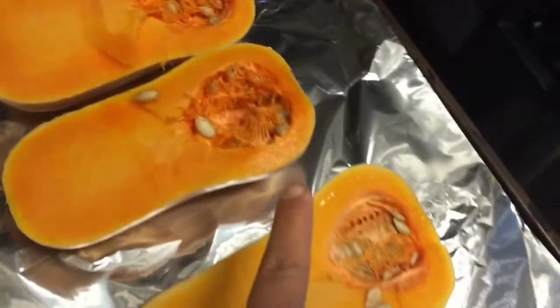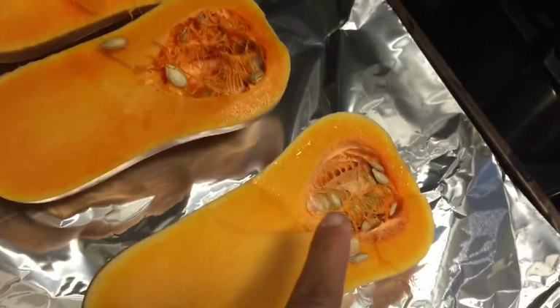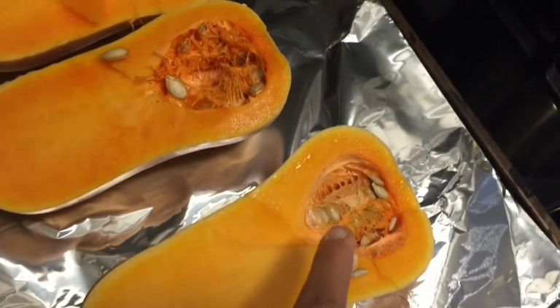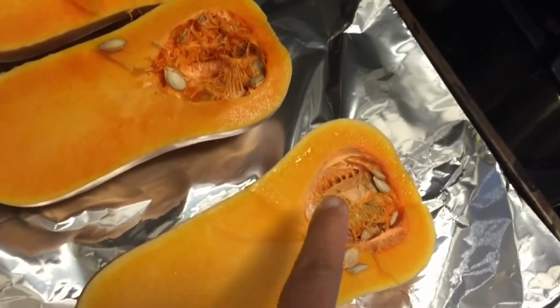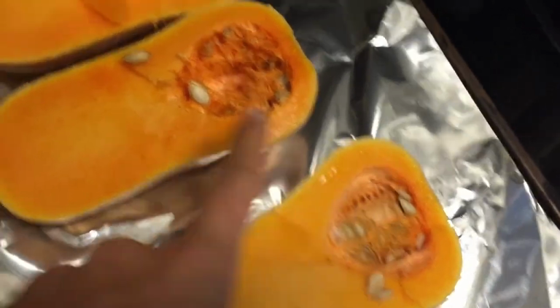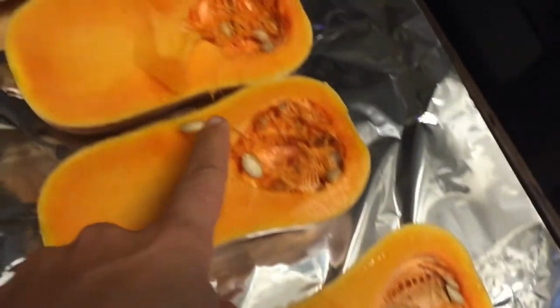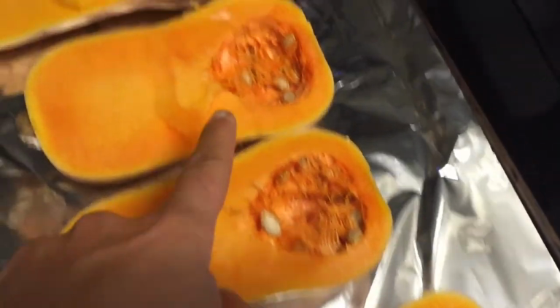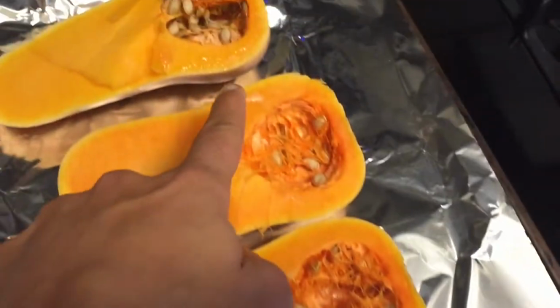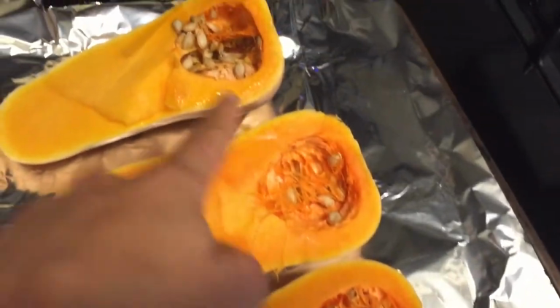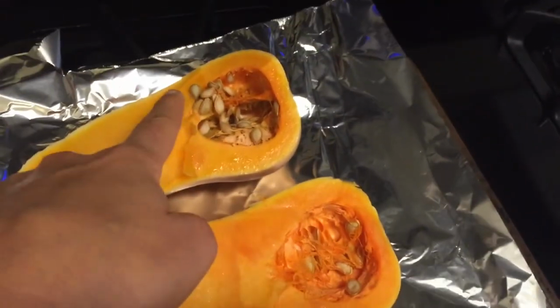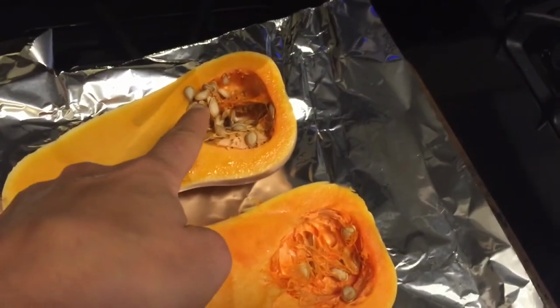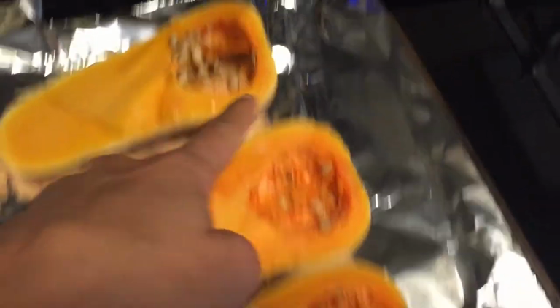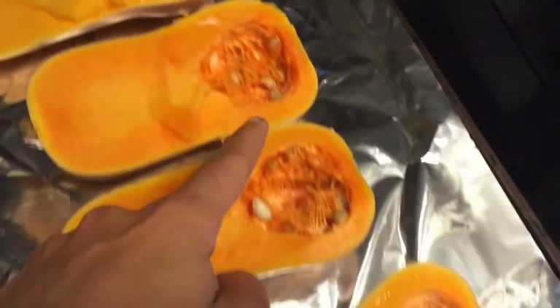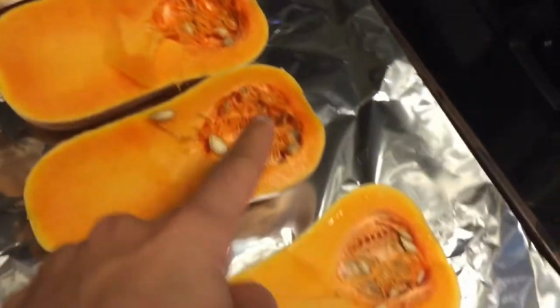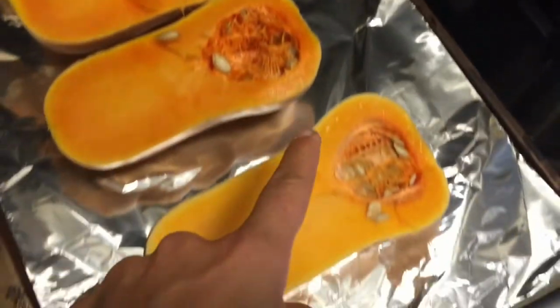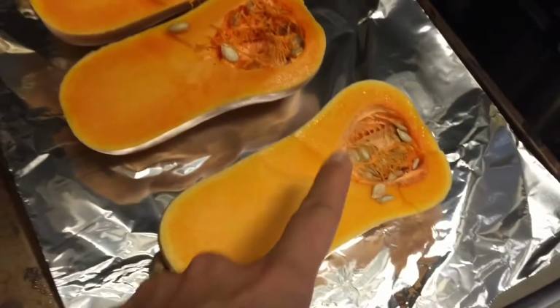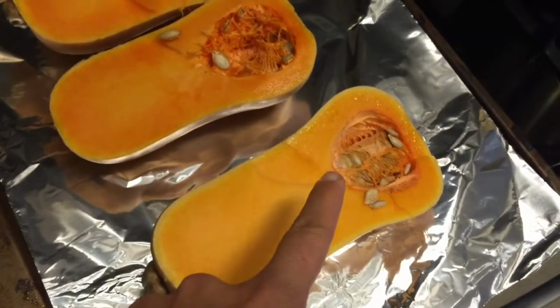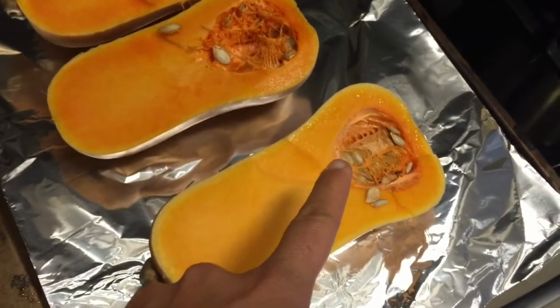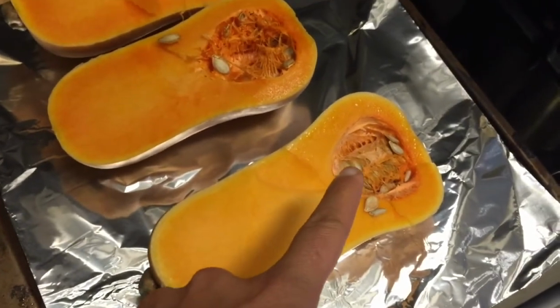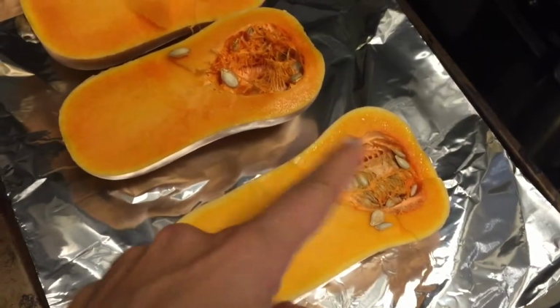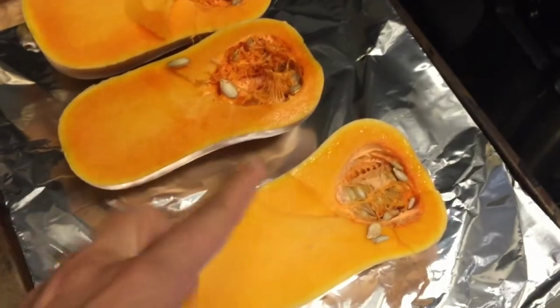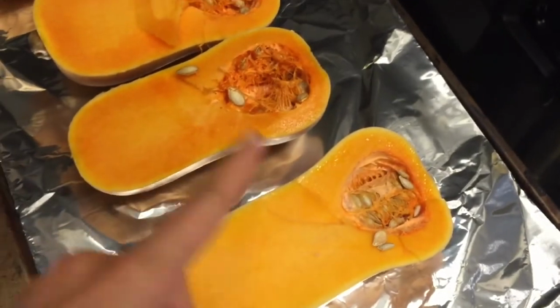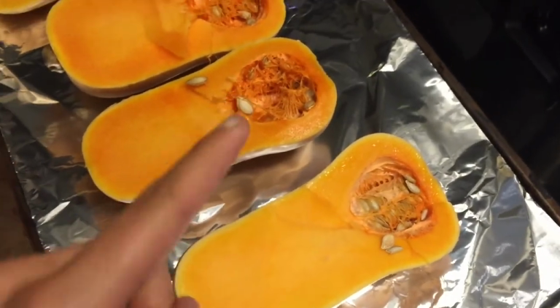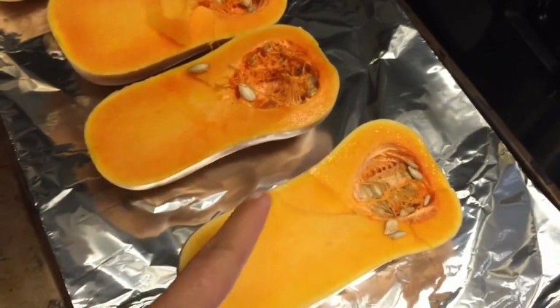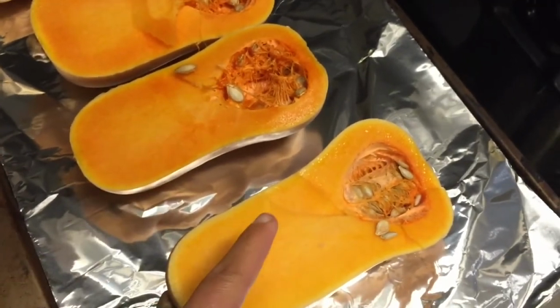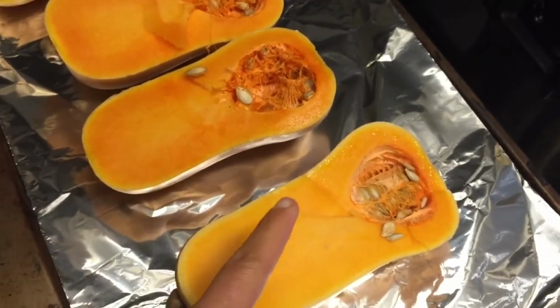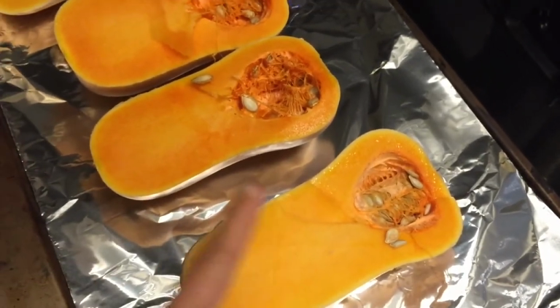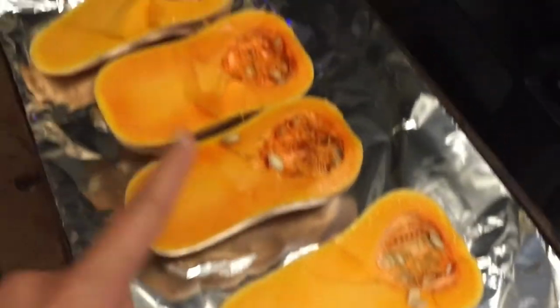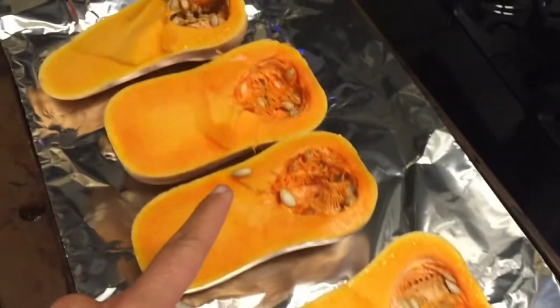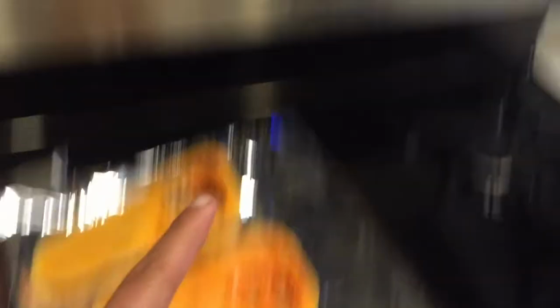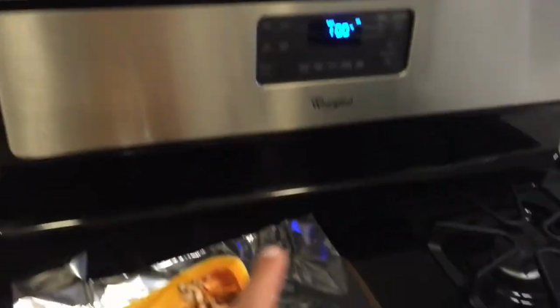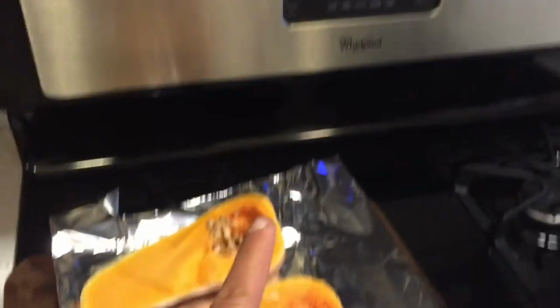You don't have to worry about cleaning the membranes or the seeds — it's actually a lot easier to clean them once the butternut squash is all cooked. So they're going to go in the oven right now, about 40 minutes at 400 degrees.